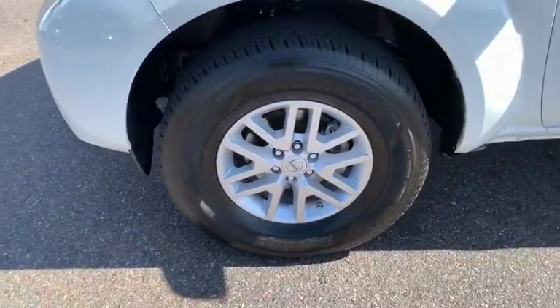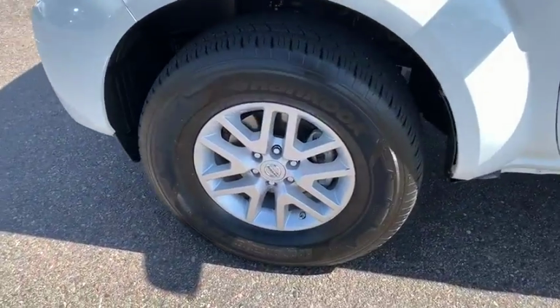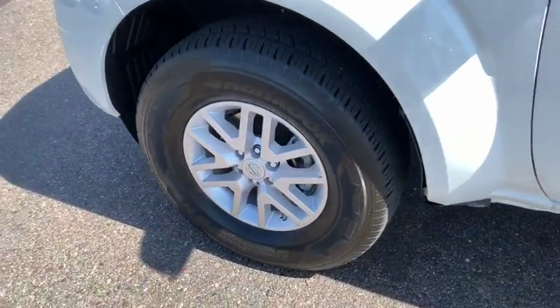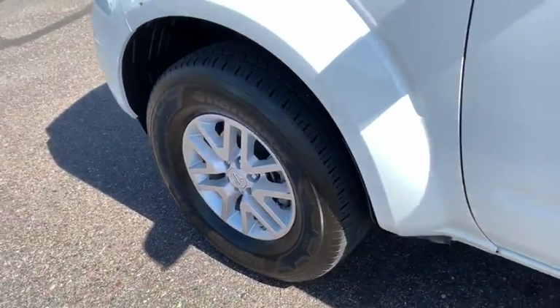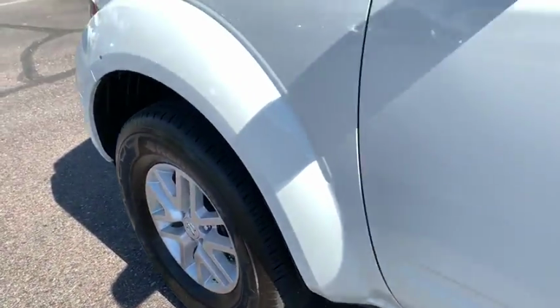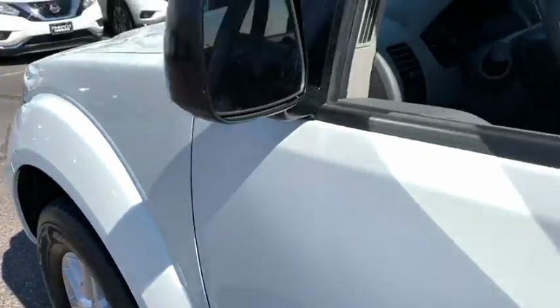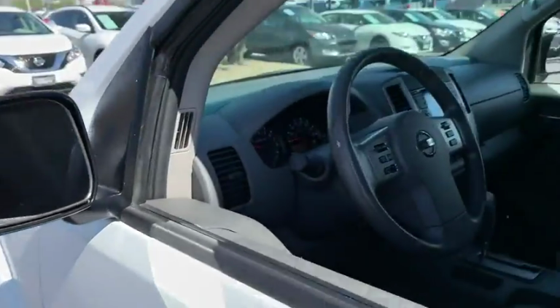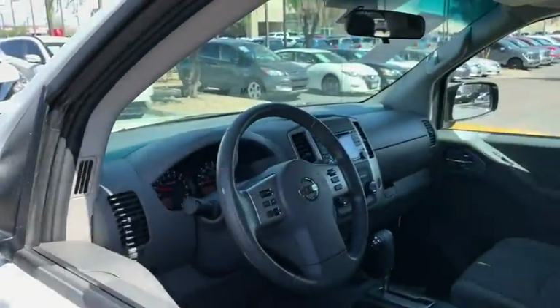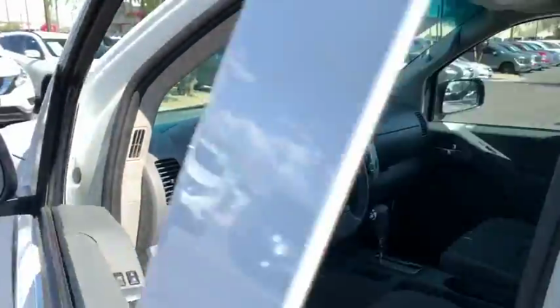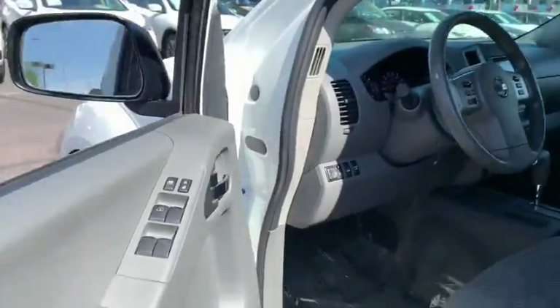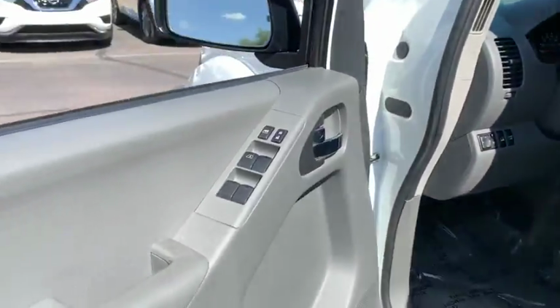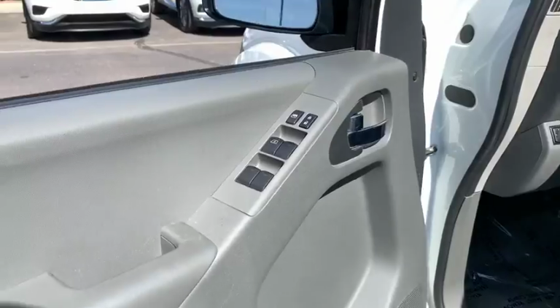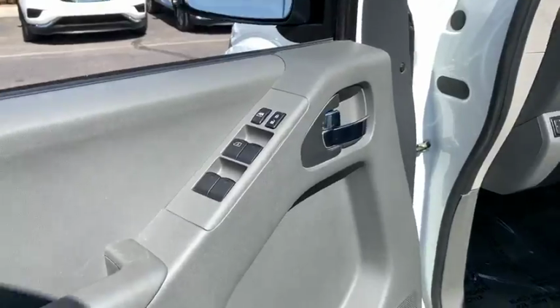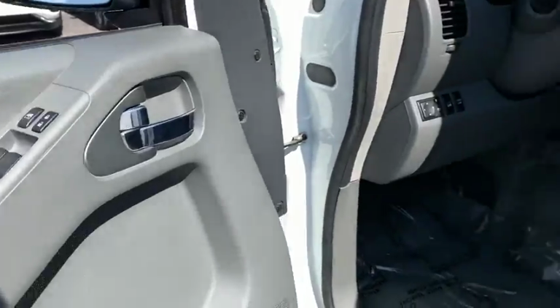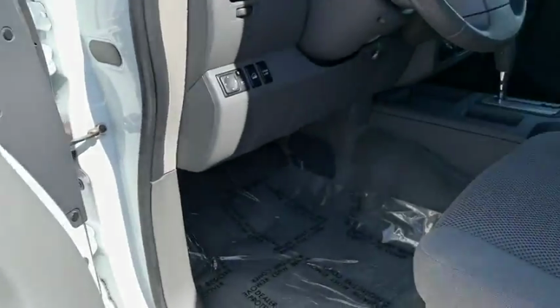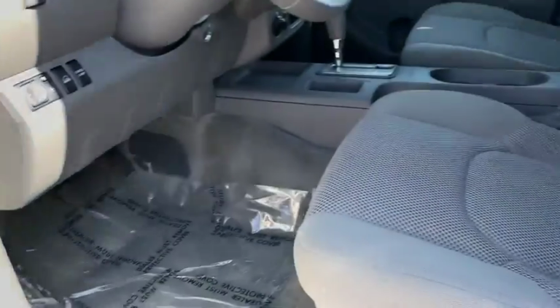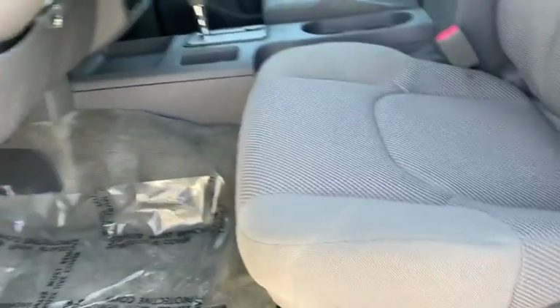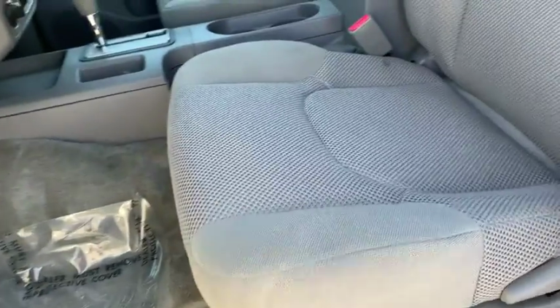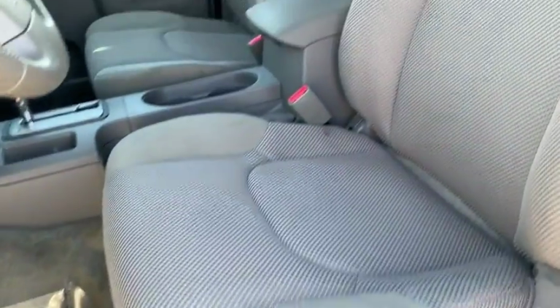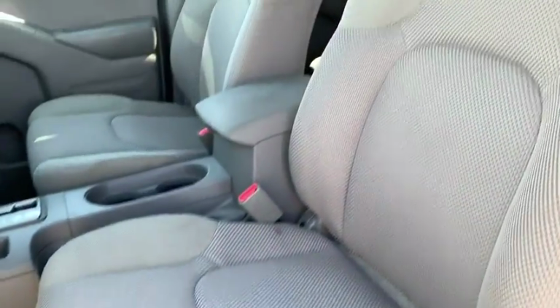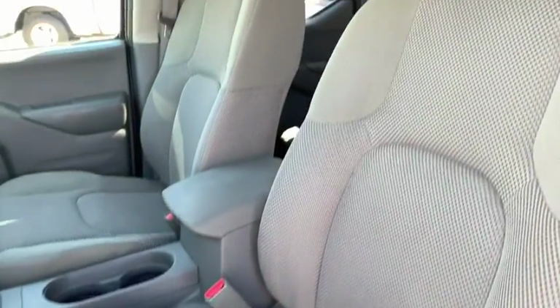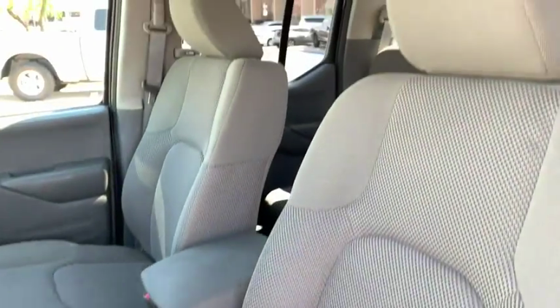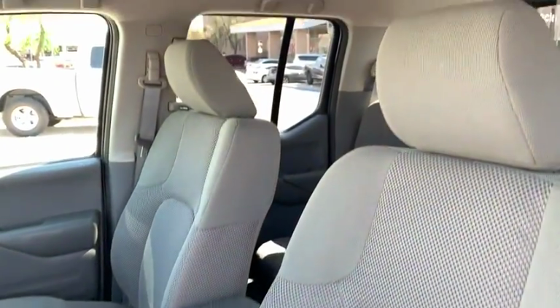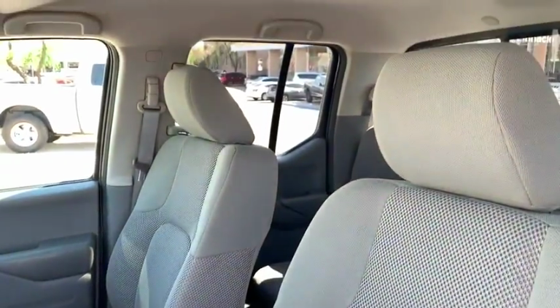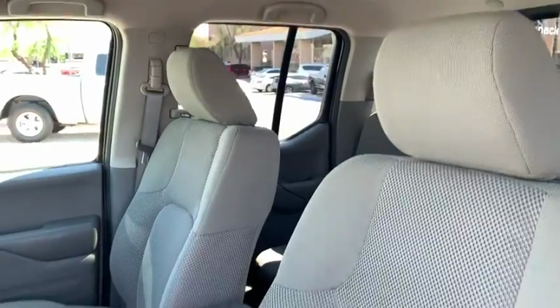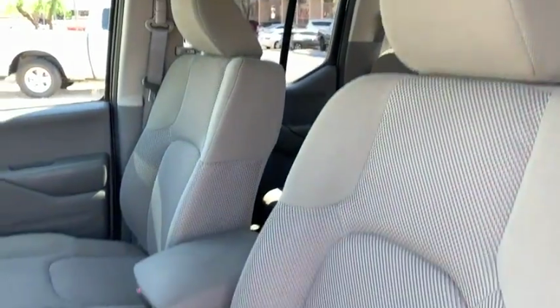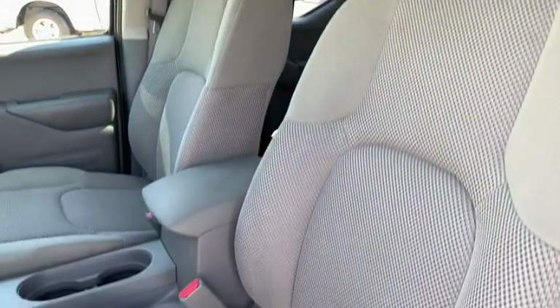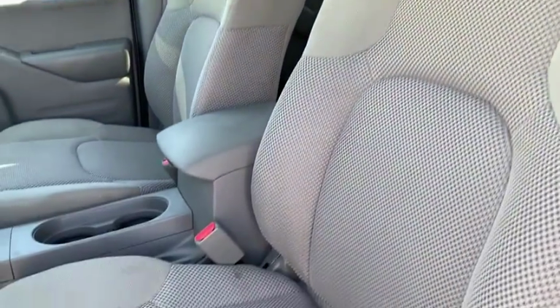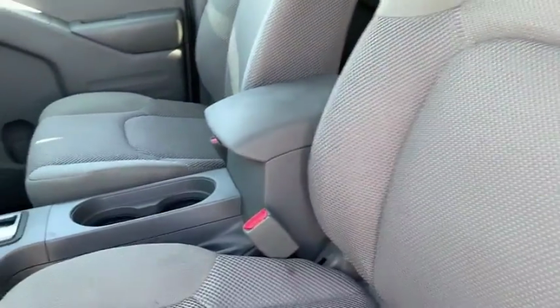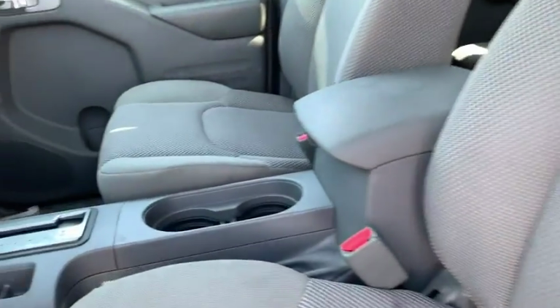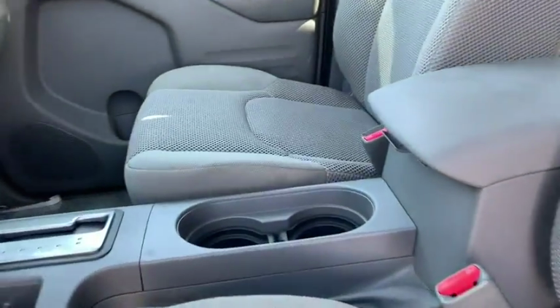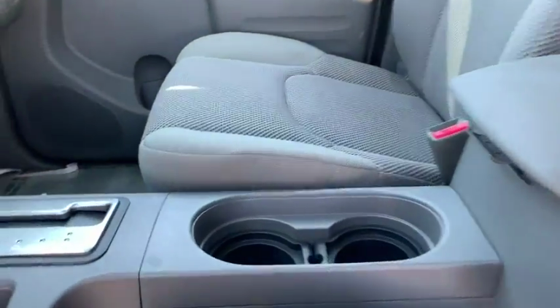Panic alarm, front bucket seat, cloth seat trim, driver vanity mirror, front reading lamps, tilt steering wheel, passenger vanity mirror, speed control, and low tire pressure warning. This beauty will even make your house keys jealous.